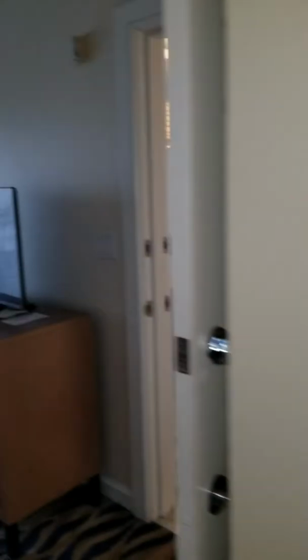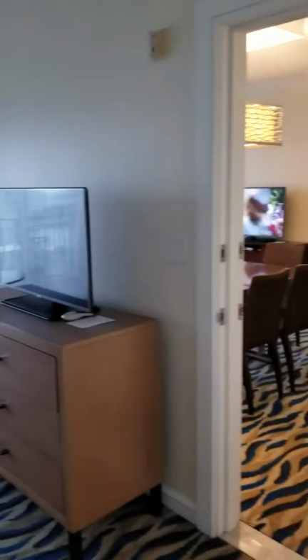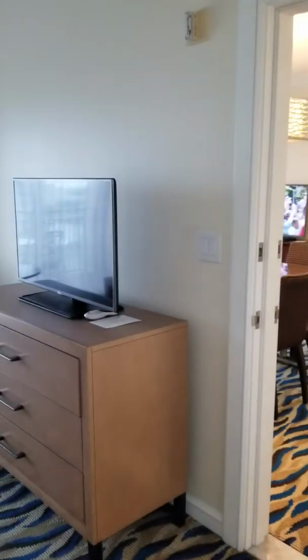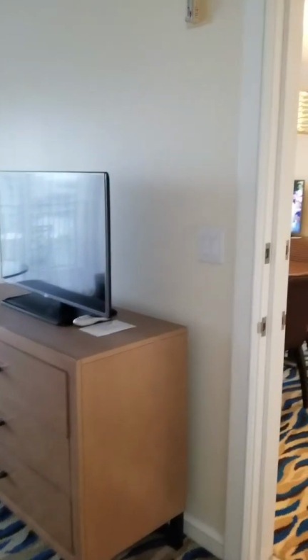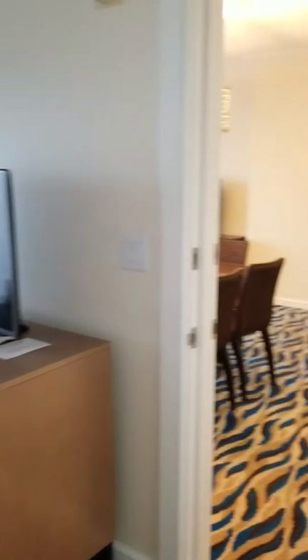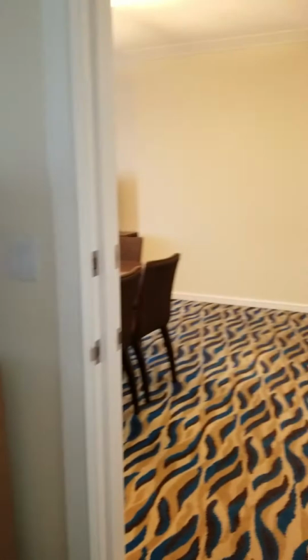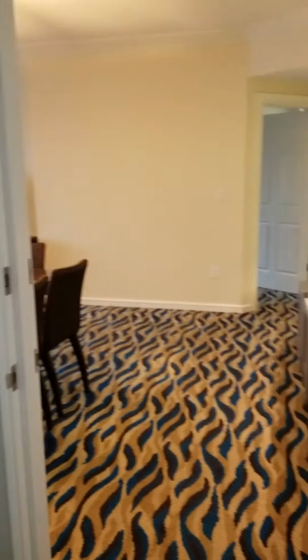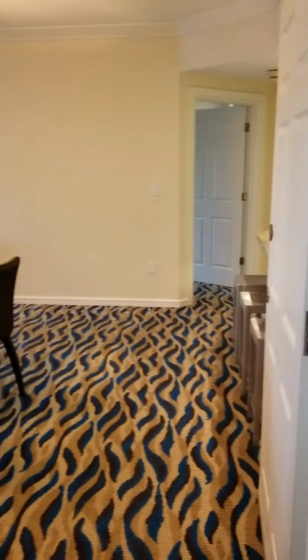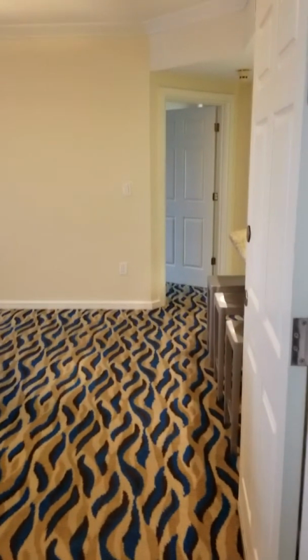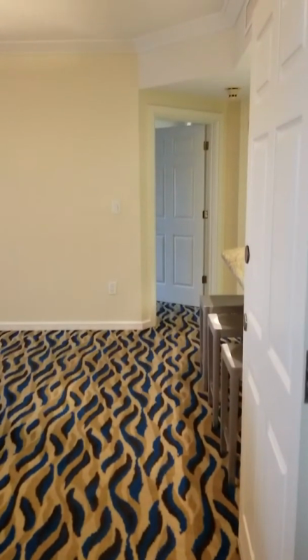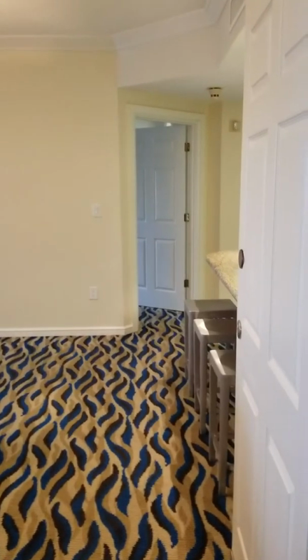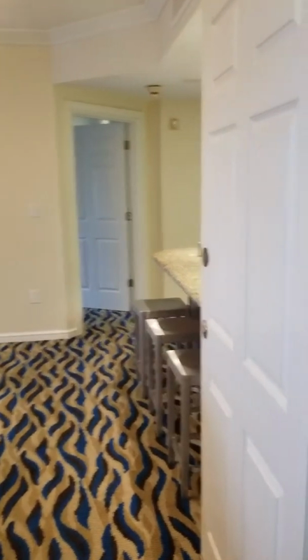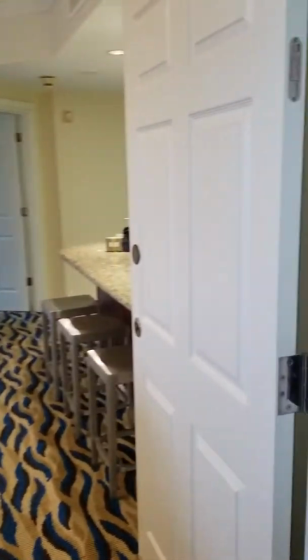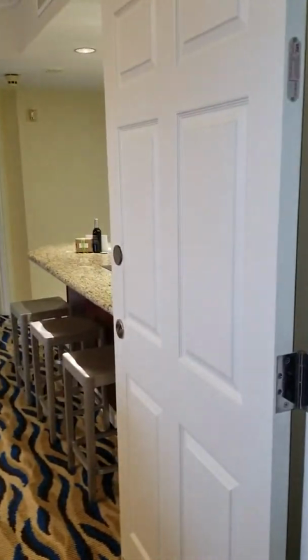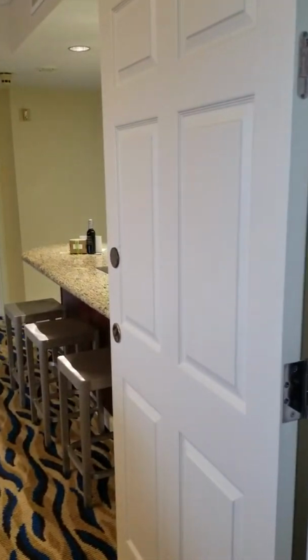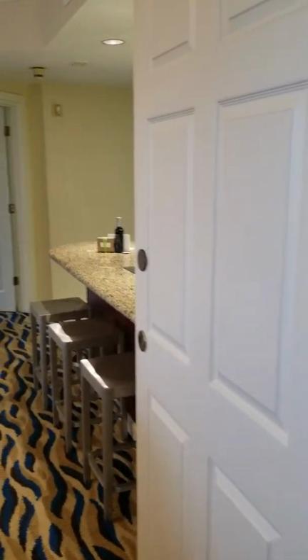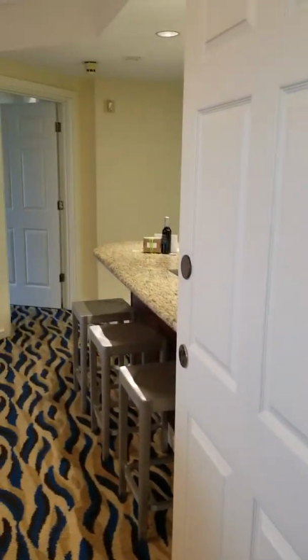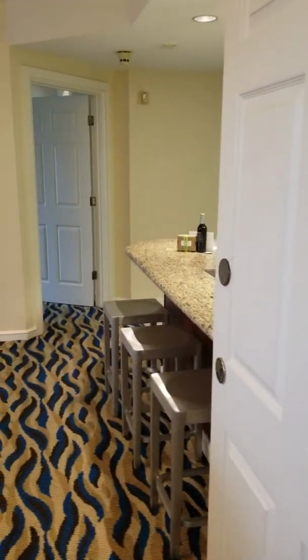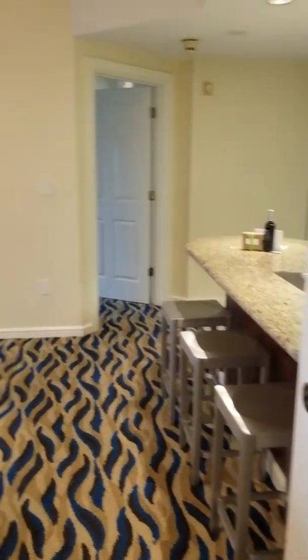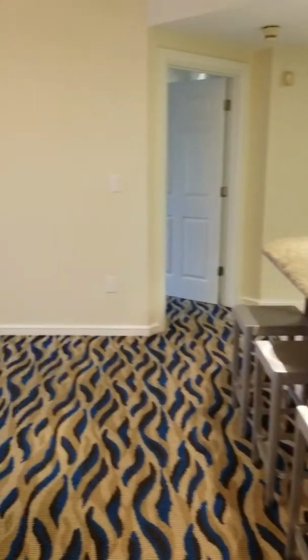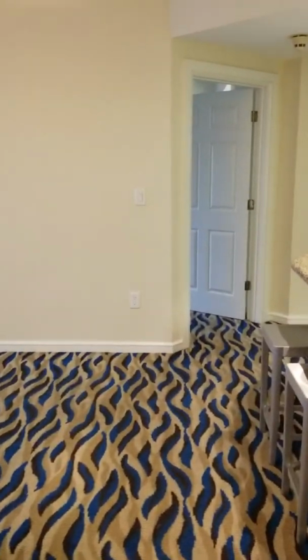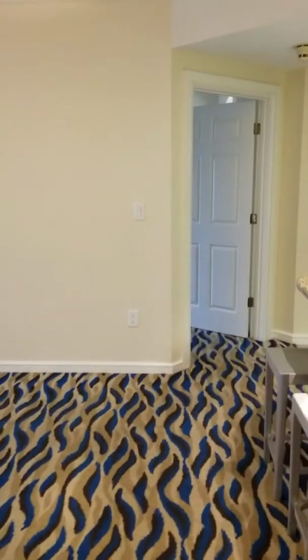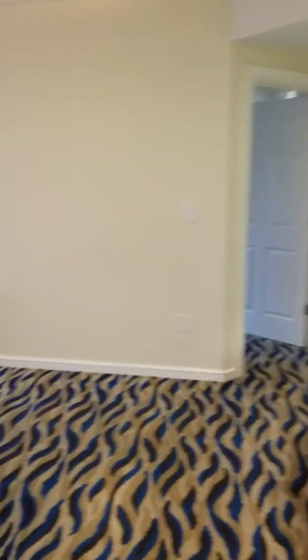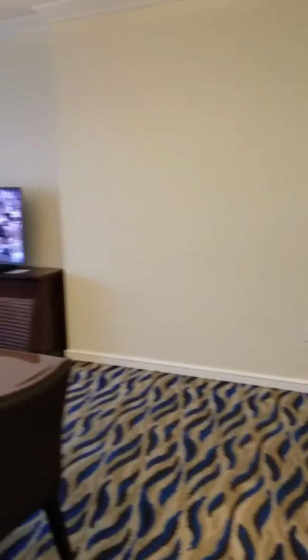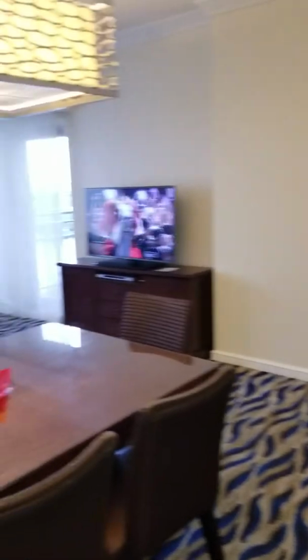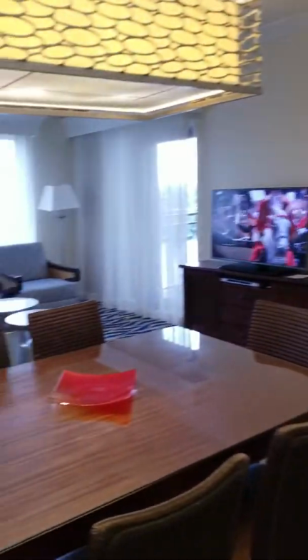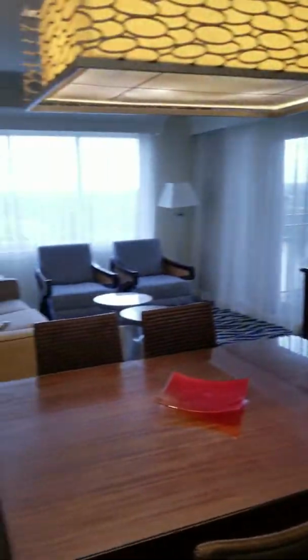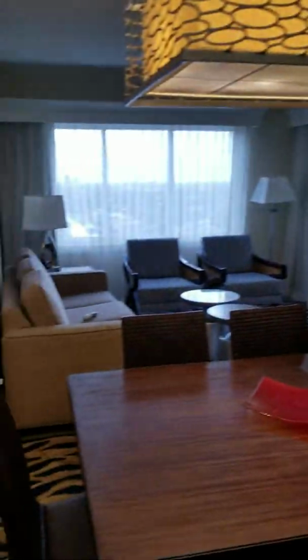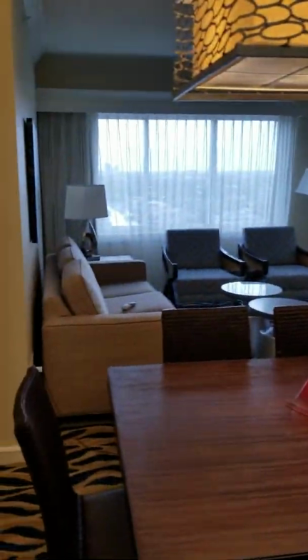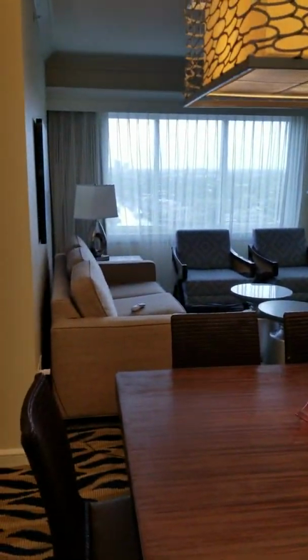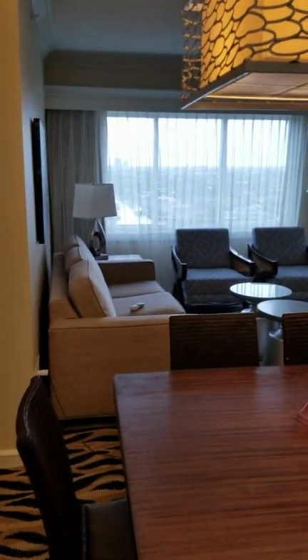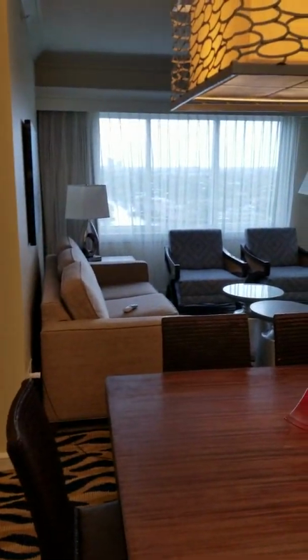And then we go into what is actually a lock-off room, so we go into our other room — the larger of the two.